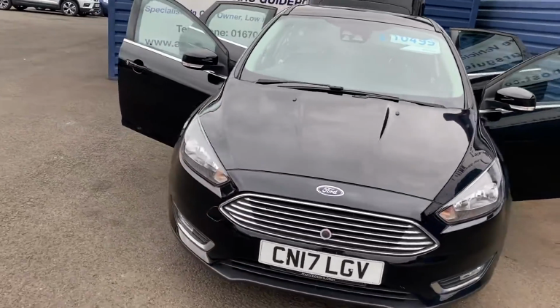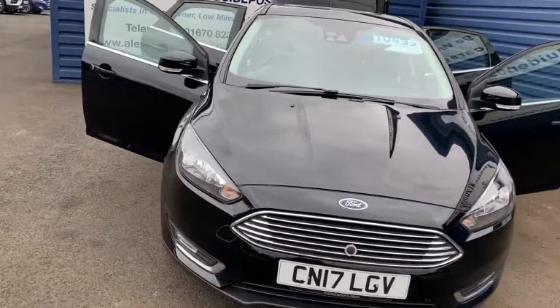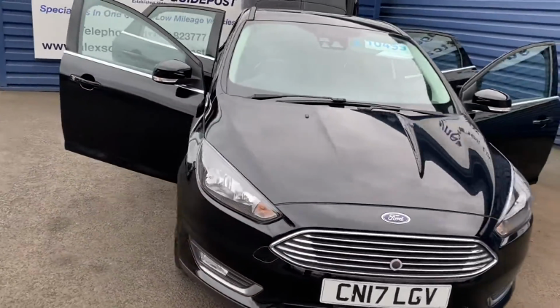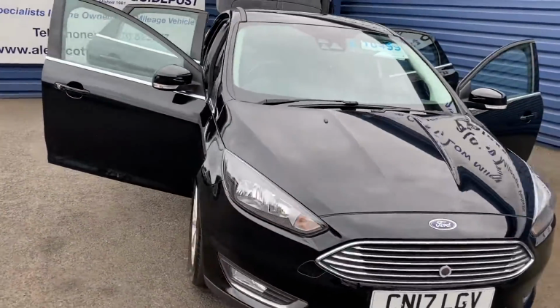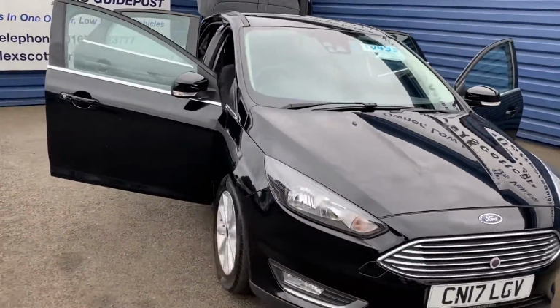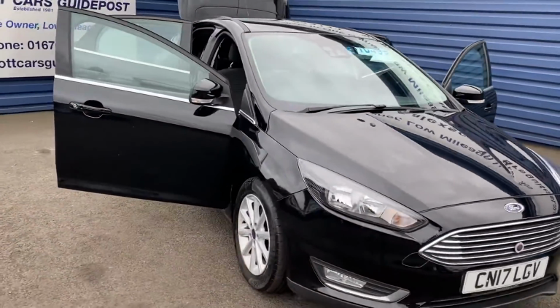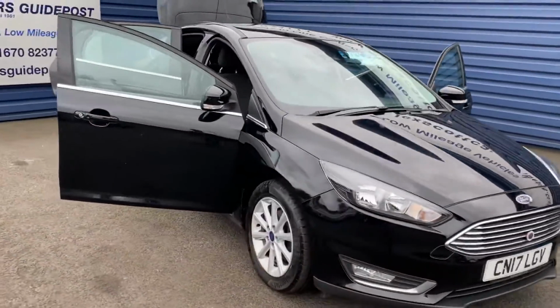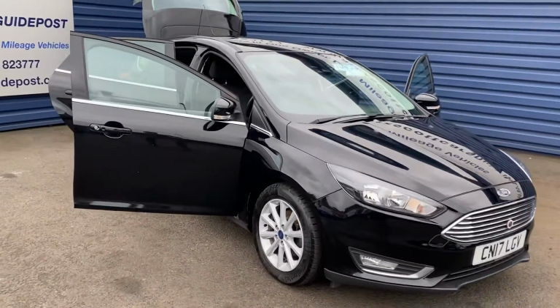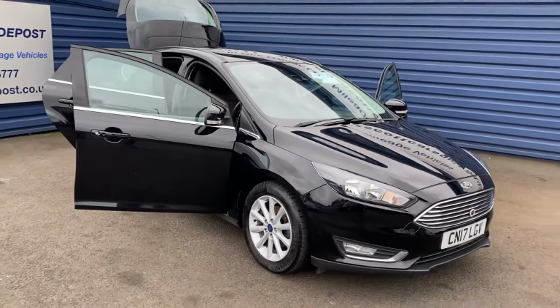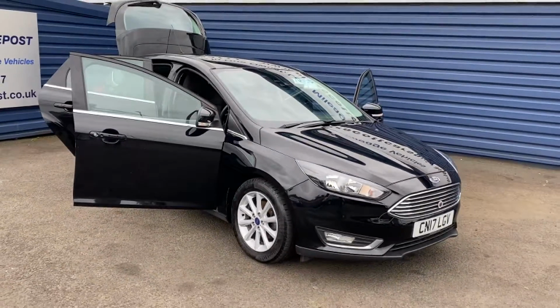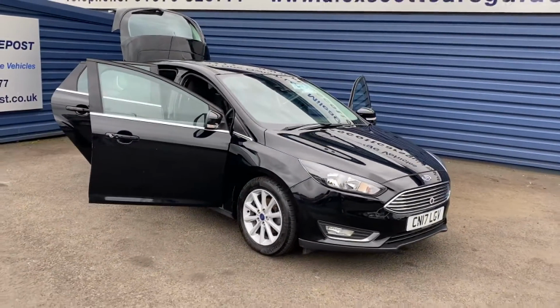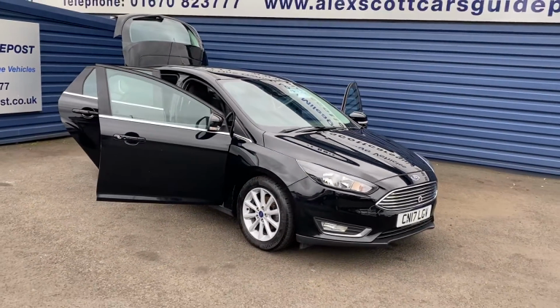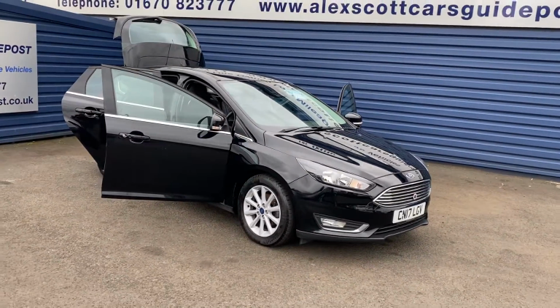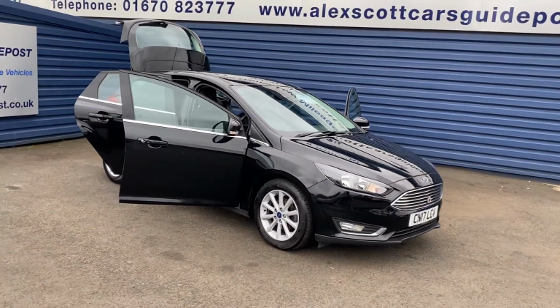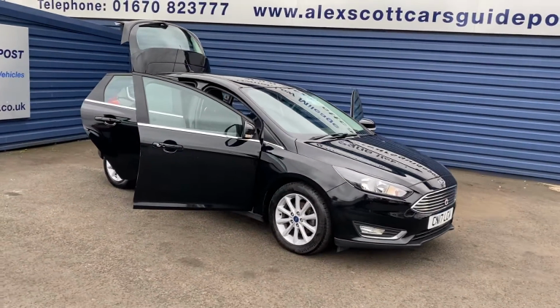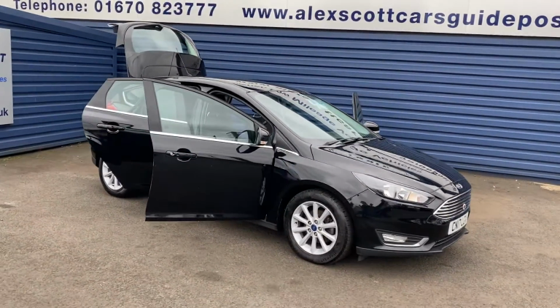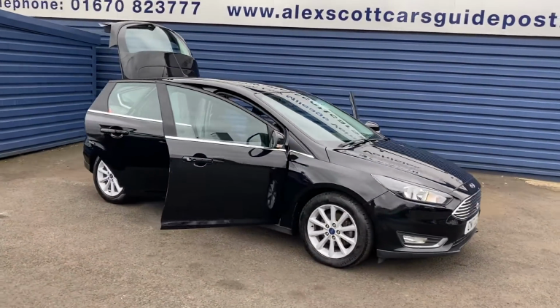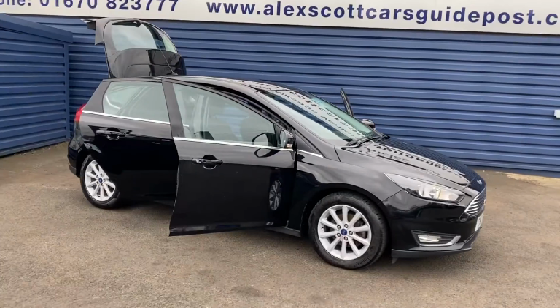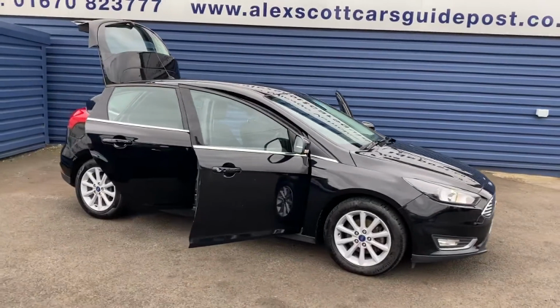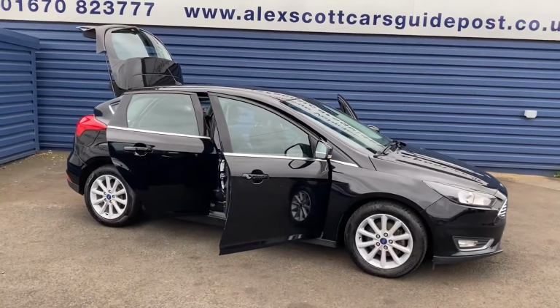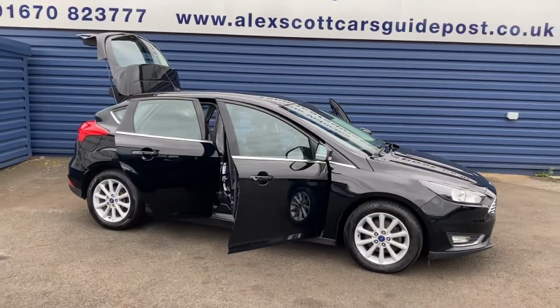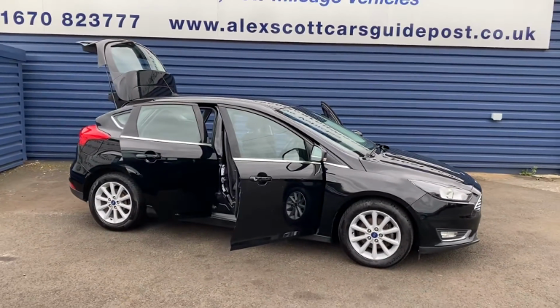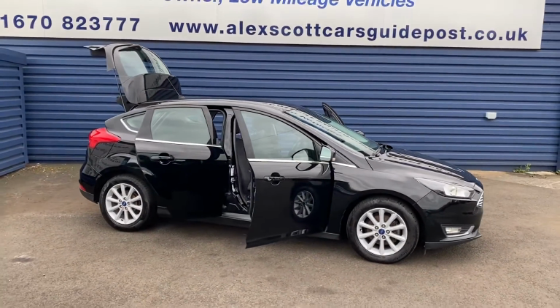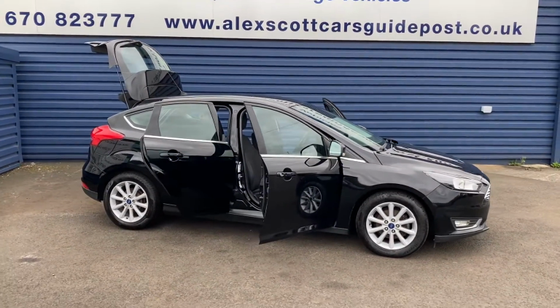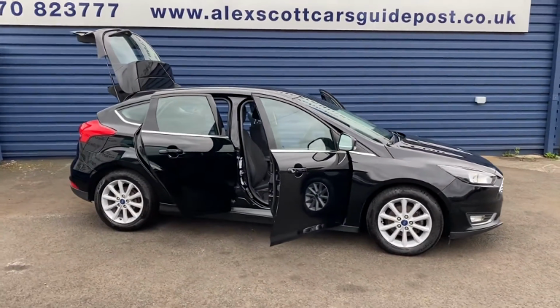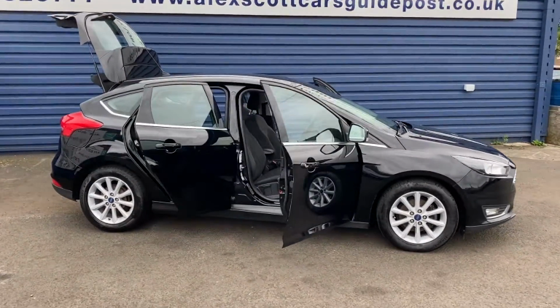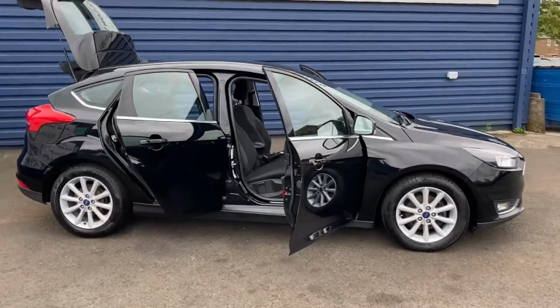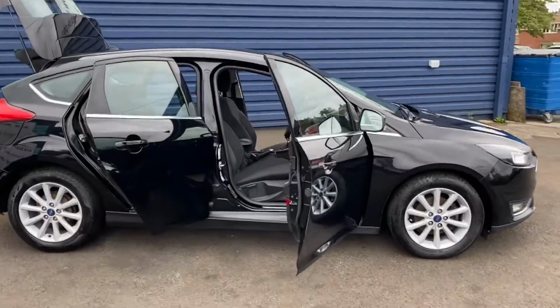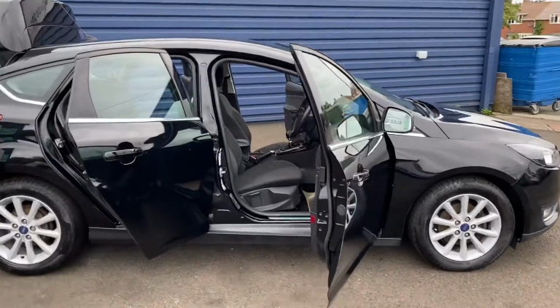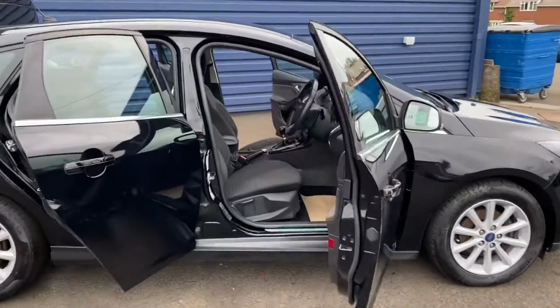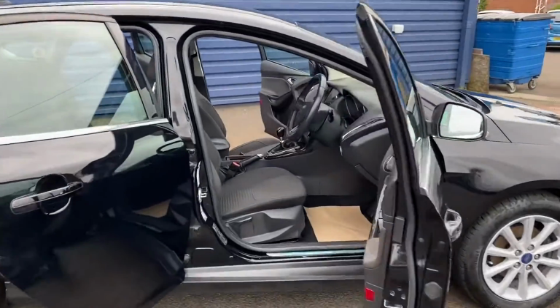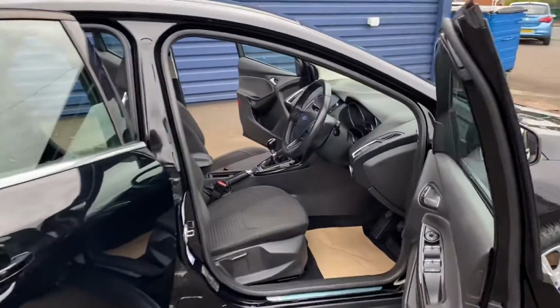It falls into the free tax bracket which is excellent. It's only one owner from new with full Ford service history. Great spec on the vehicle as well.